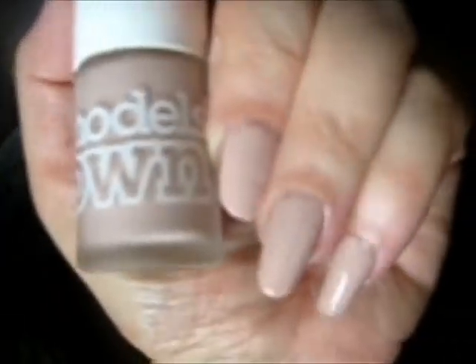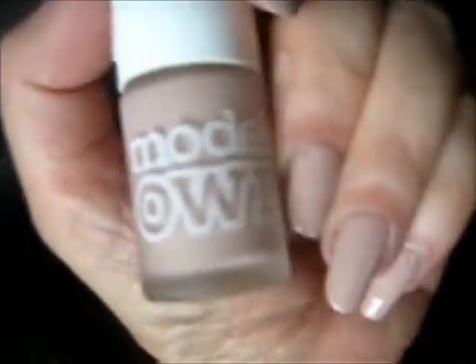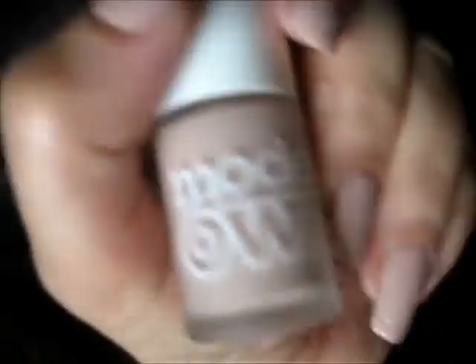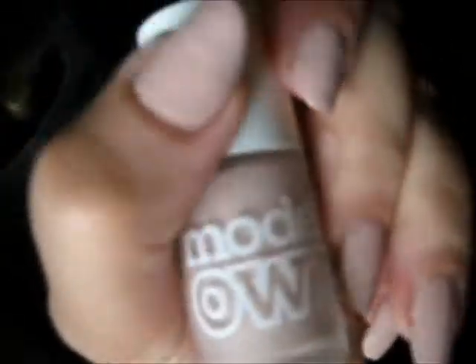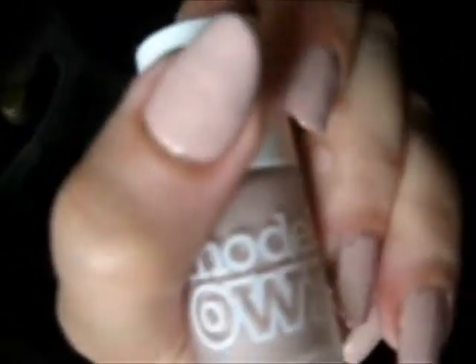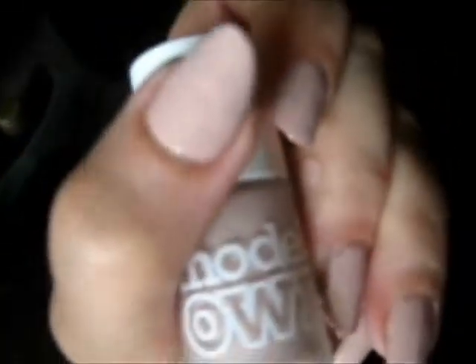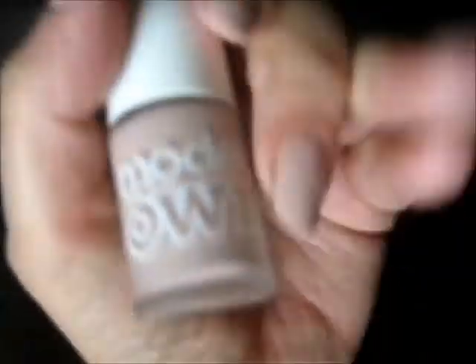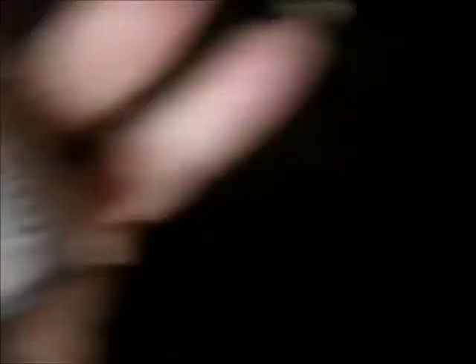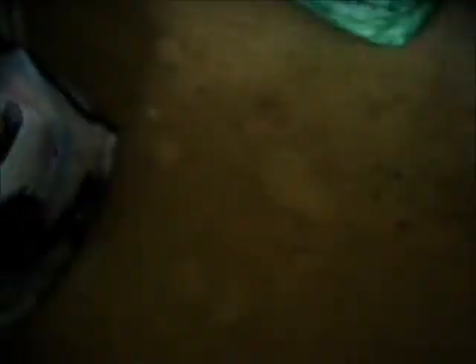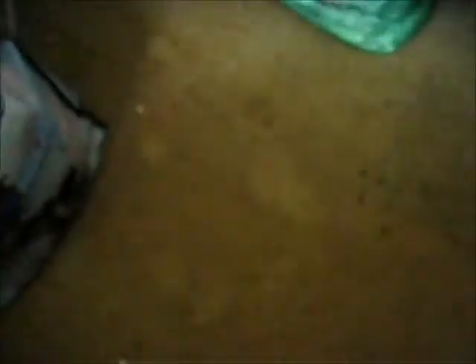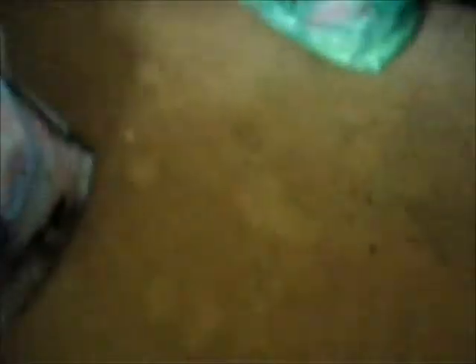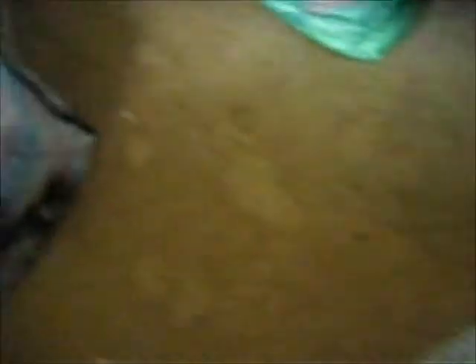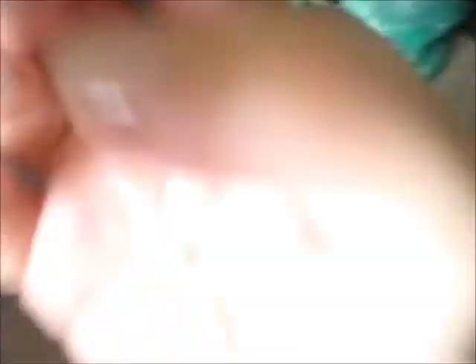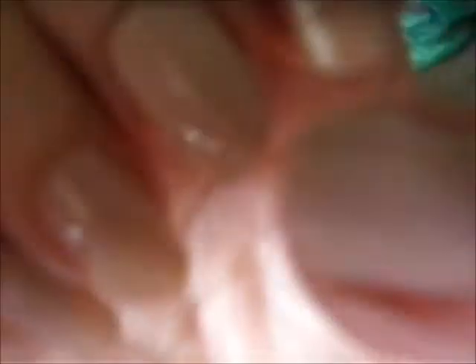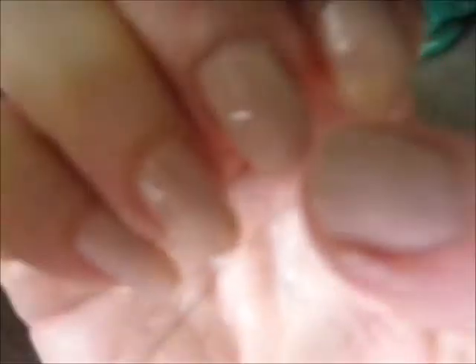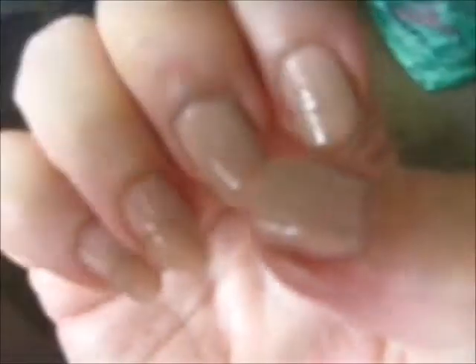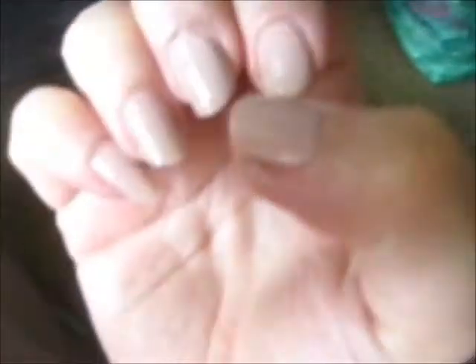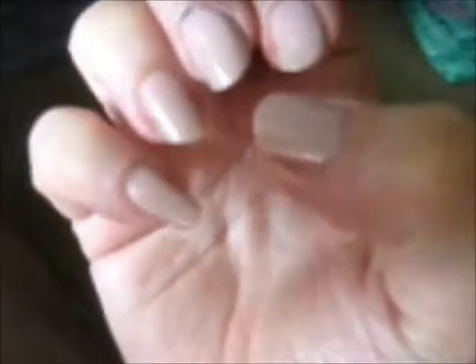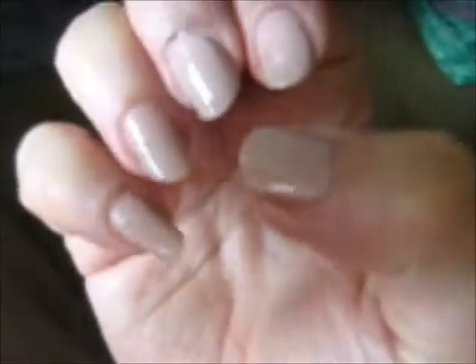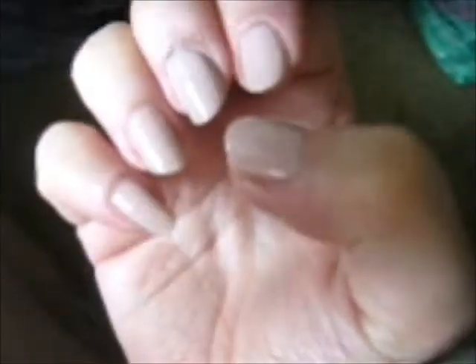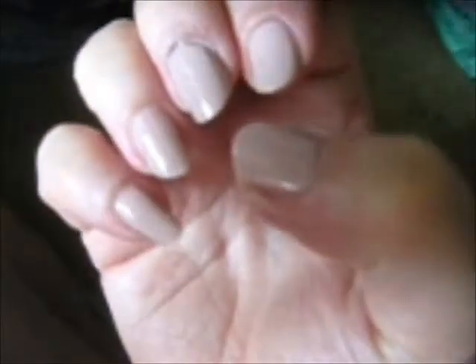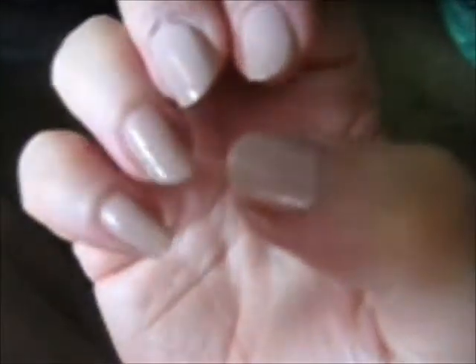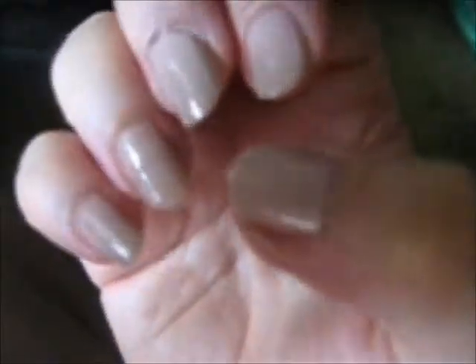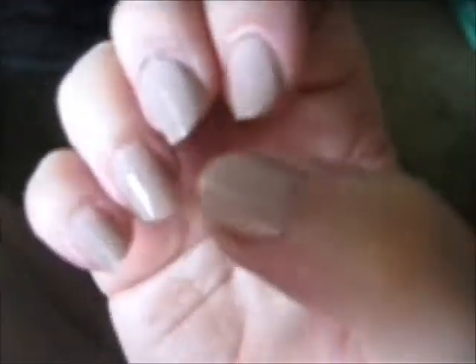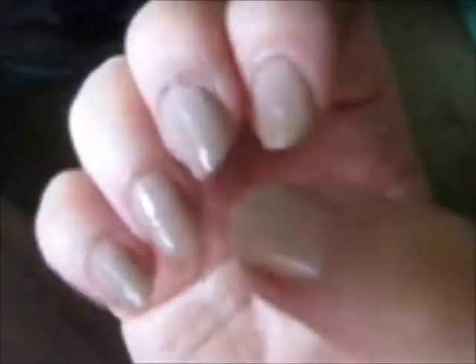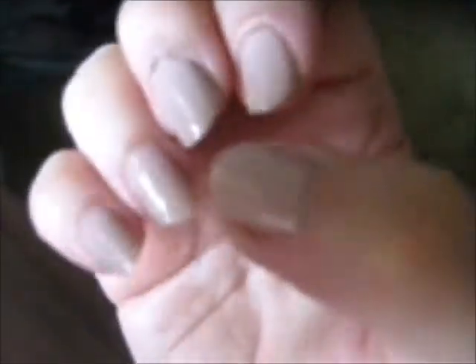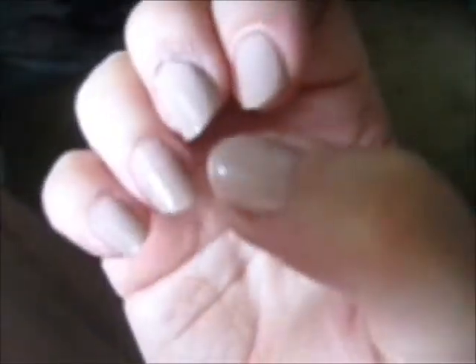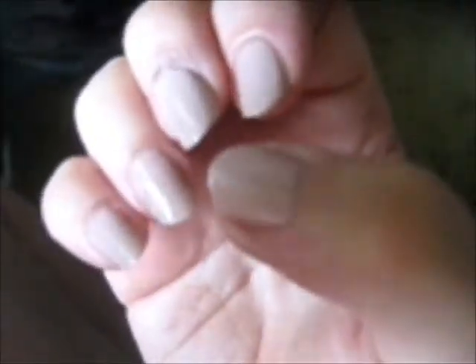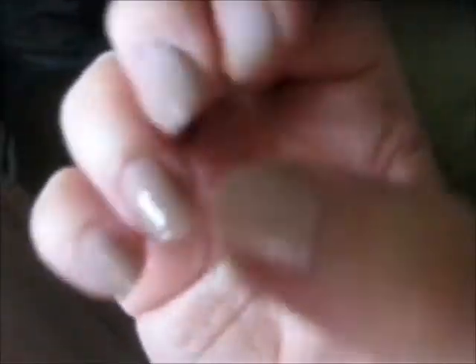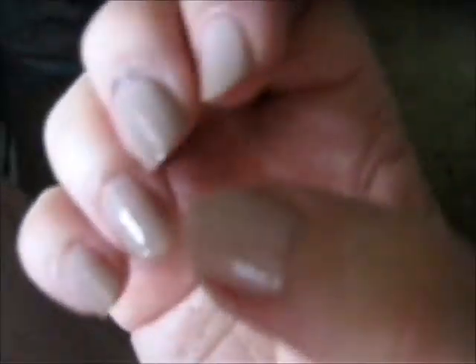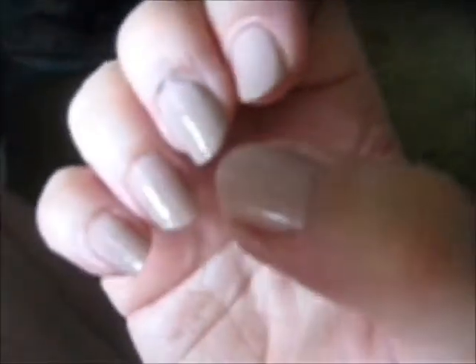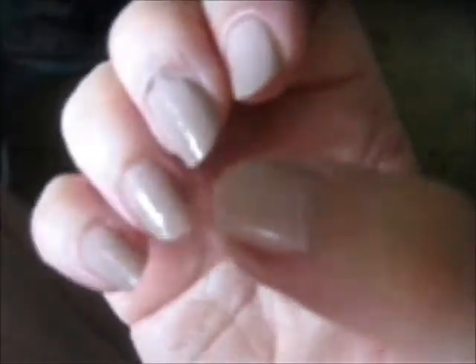I actually used two coats on this hand and one coat on this hand, just to see. It looks the same — I can't see any difference.